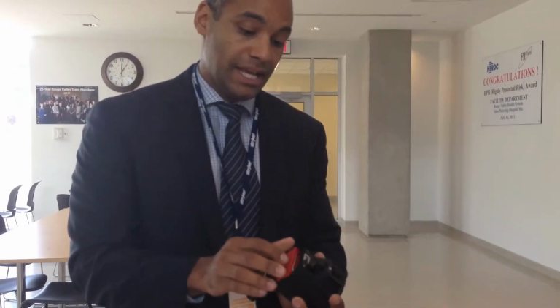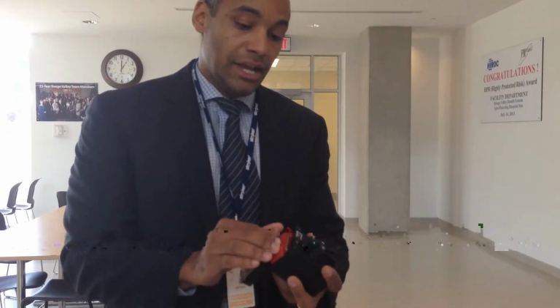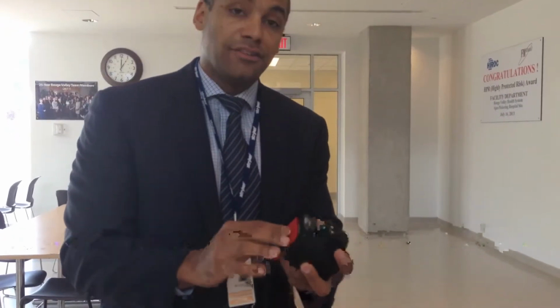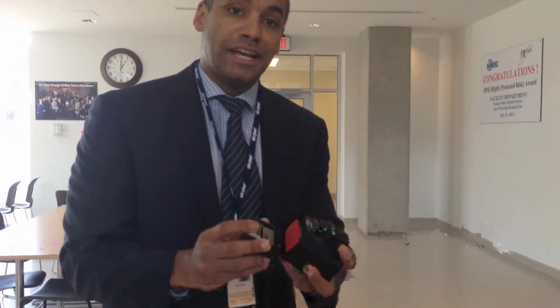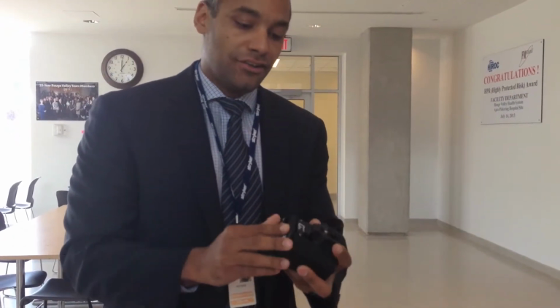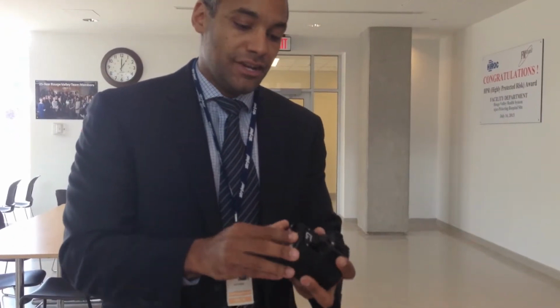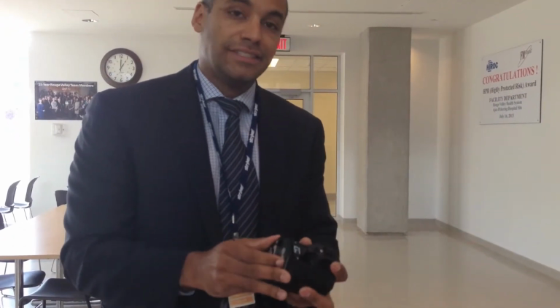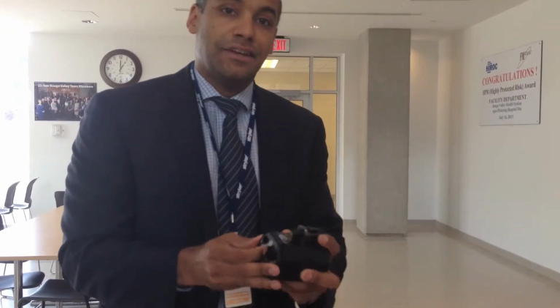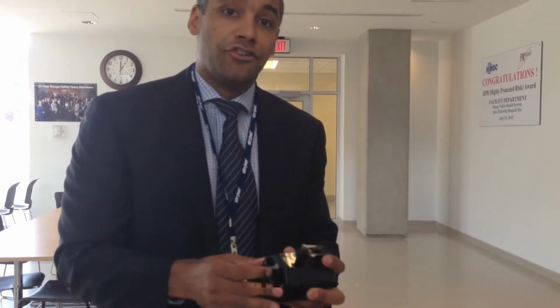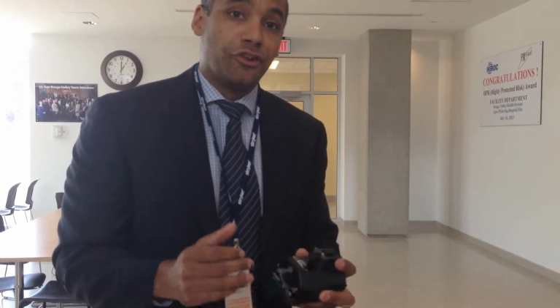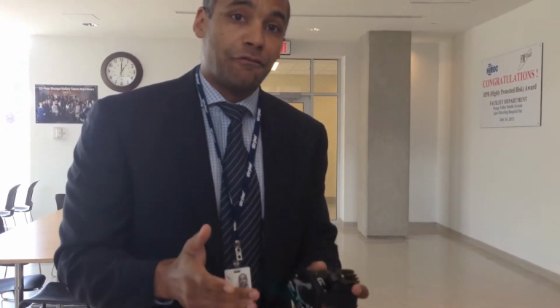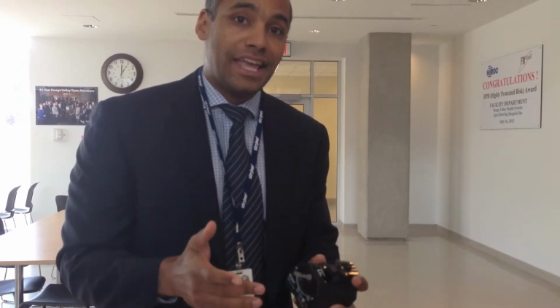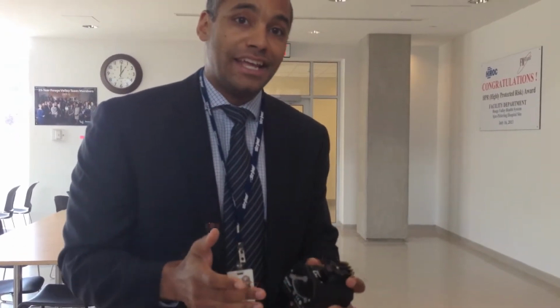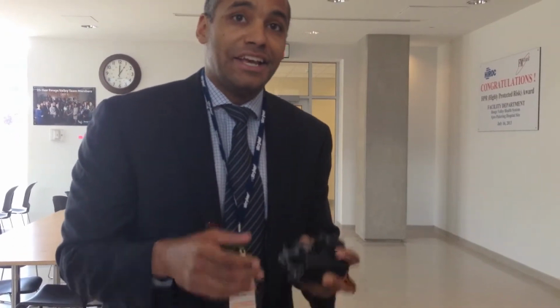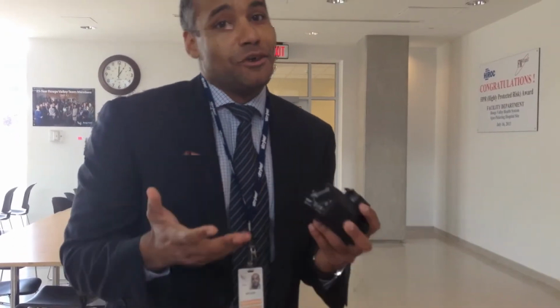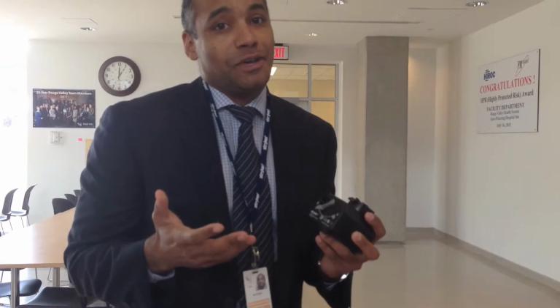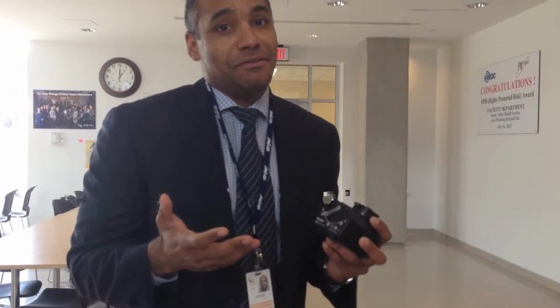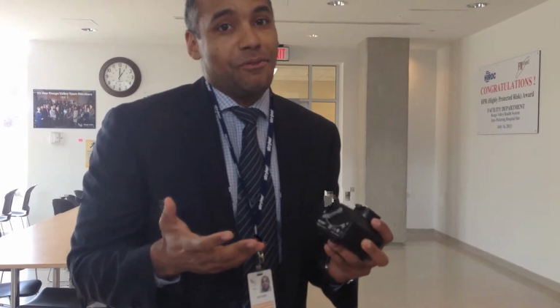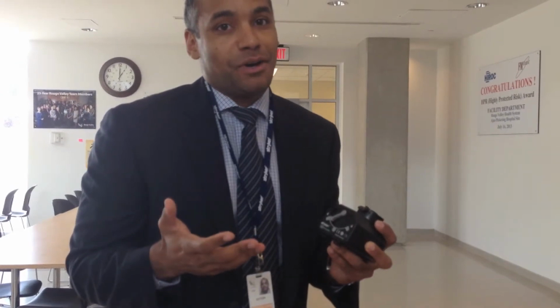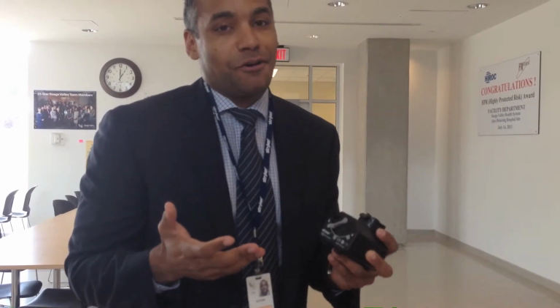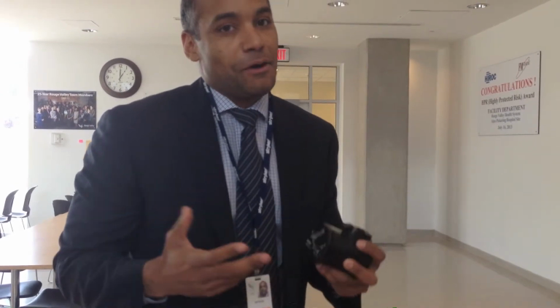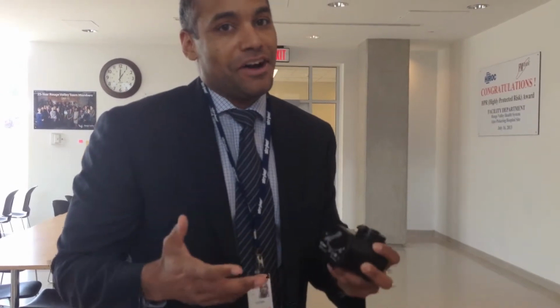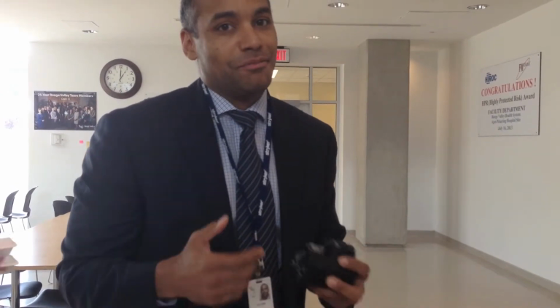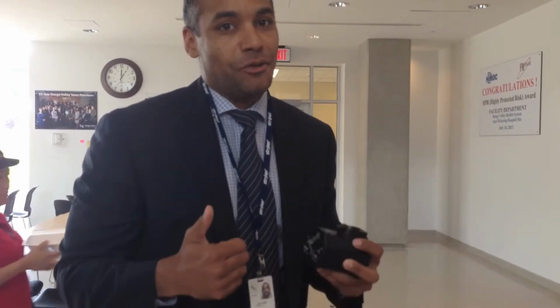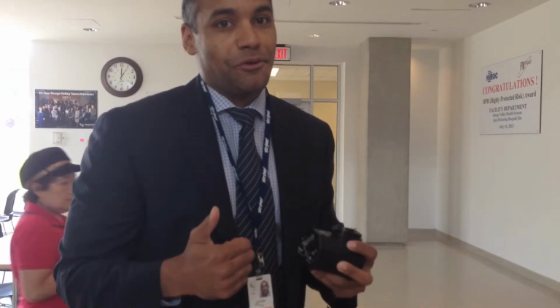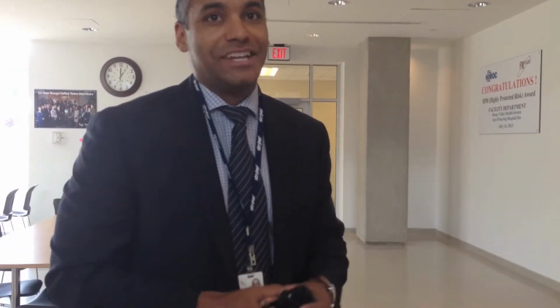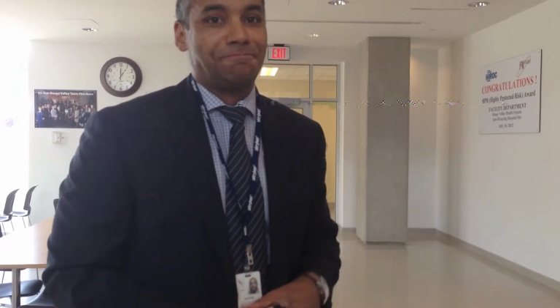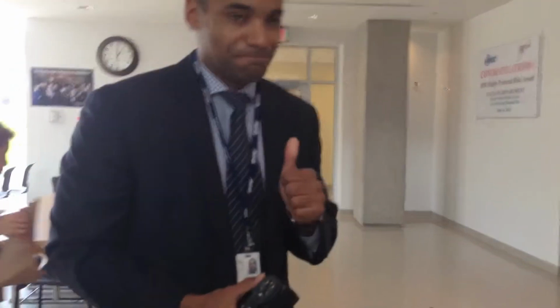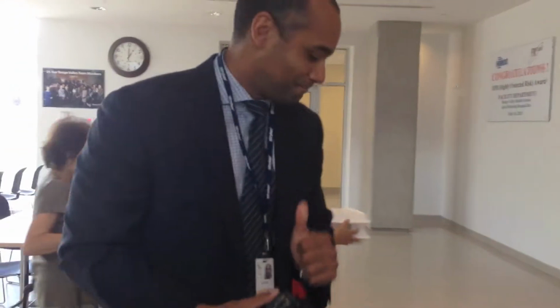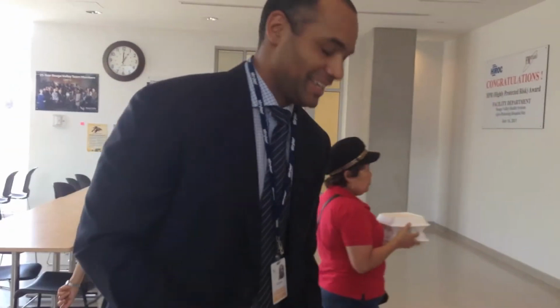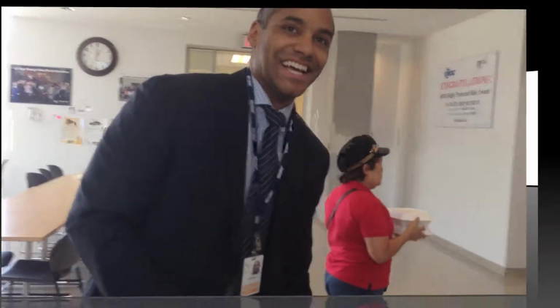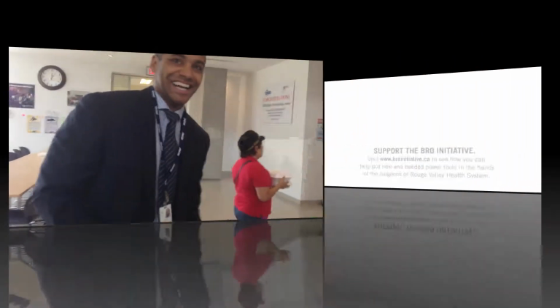Awesome technology. Surgeons are looking forward to getting it. So if we could raise money for it, that would be awesome. I know they'd appreciate it. Thanks Nathan.